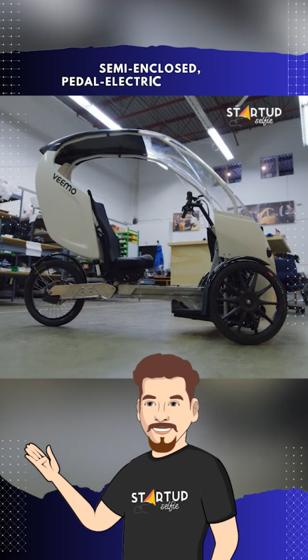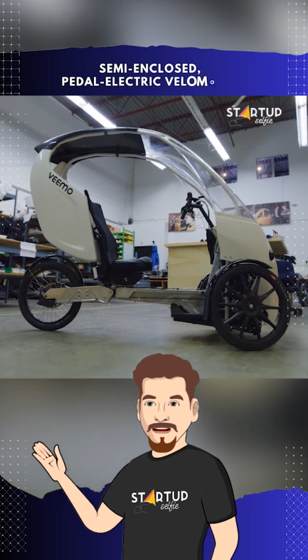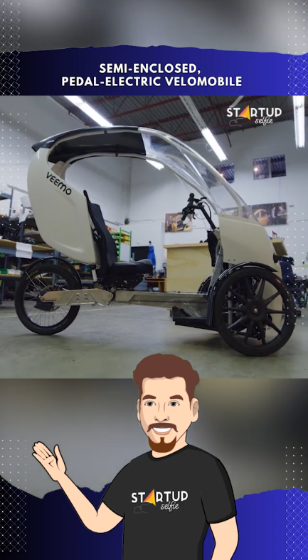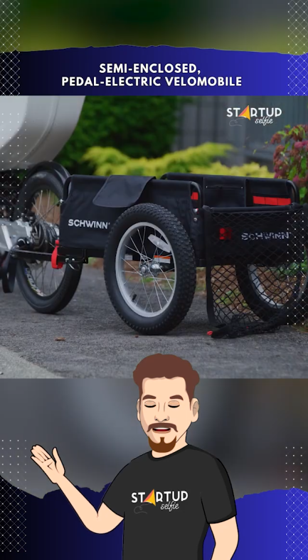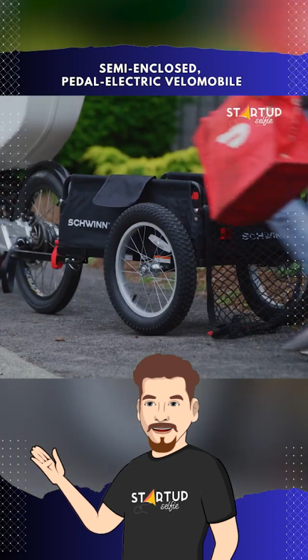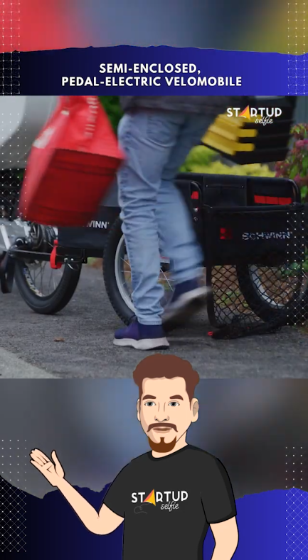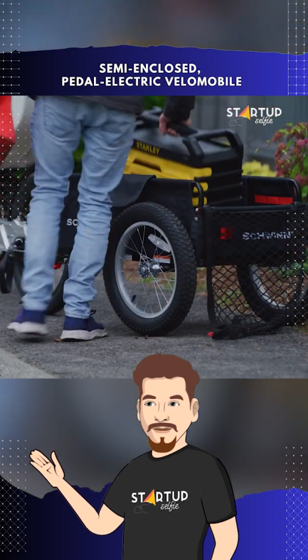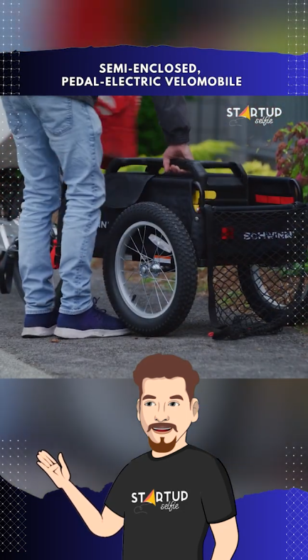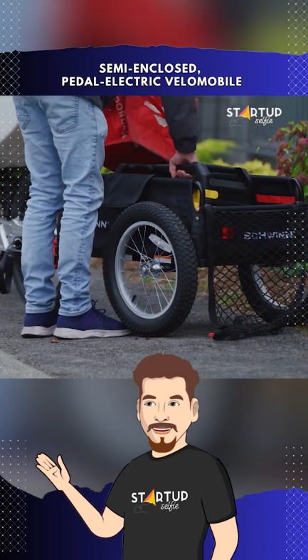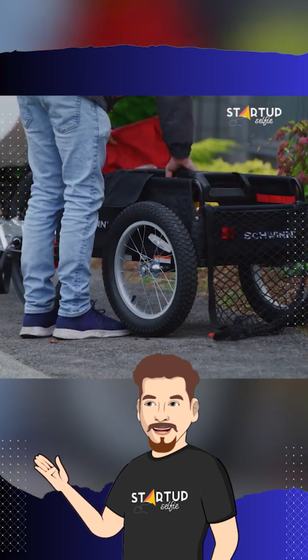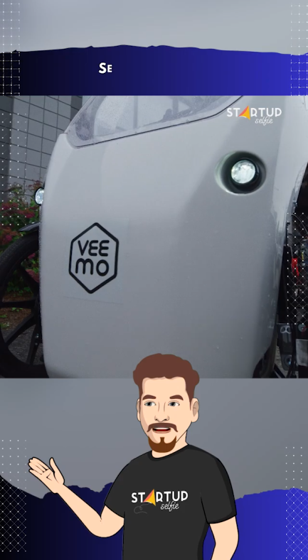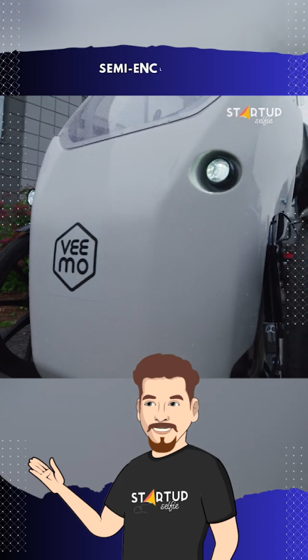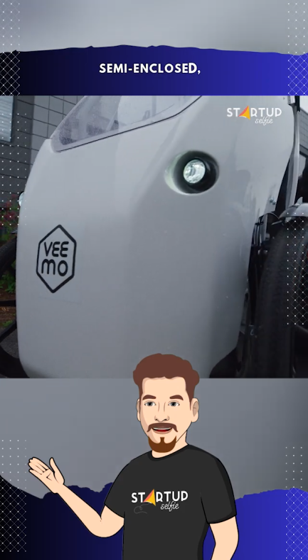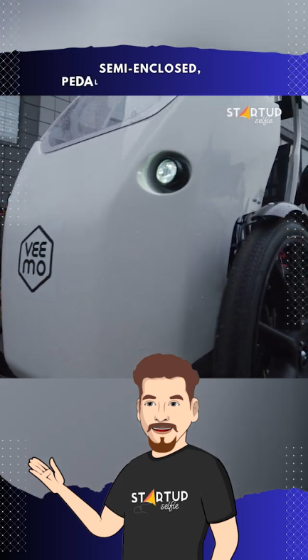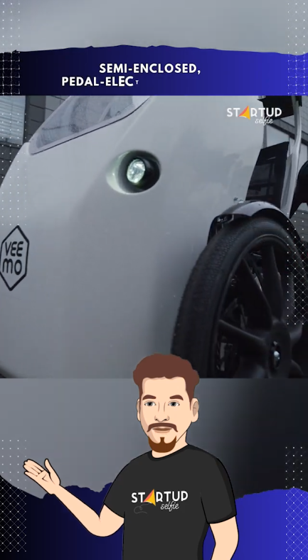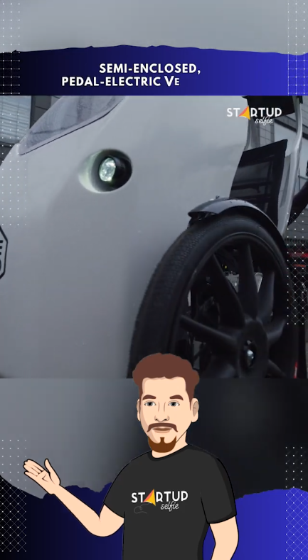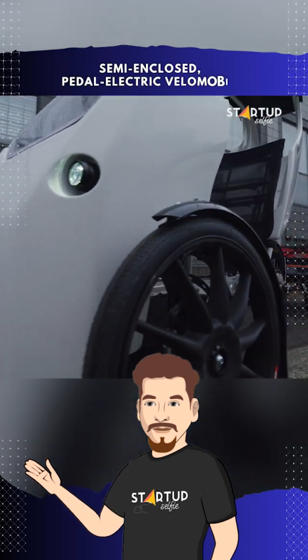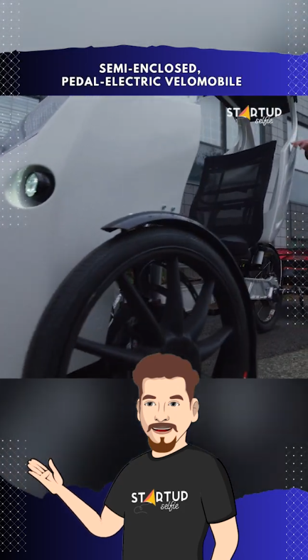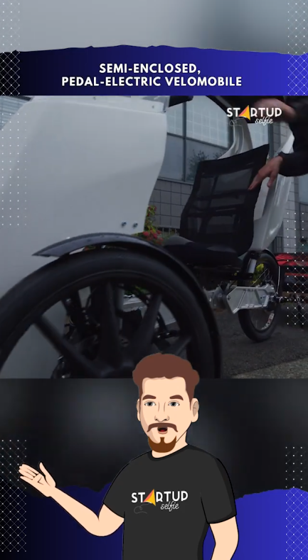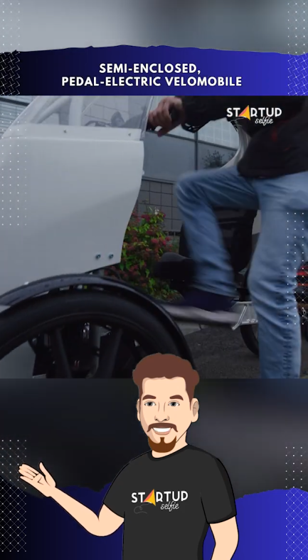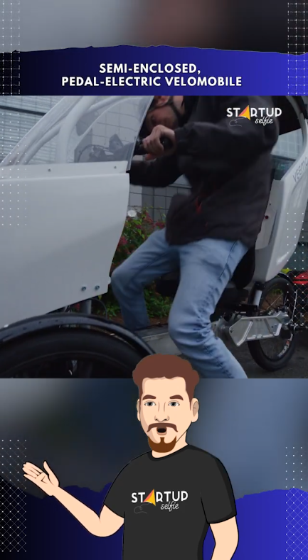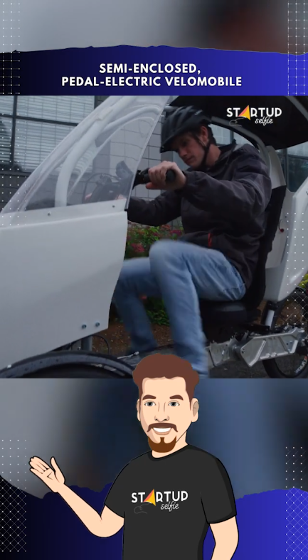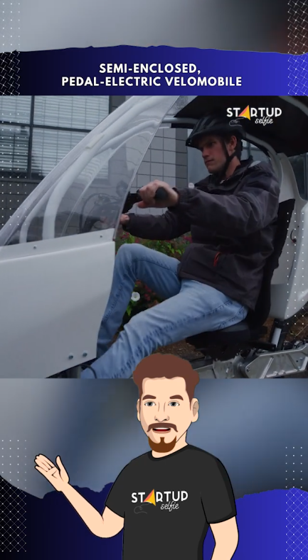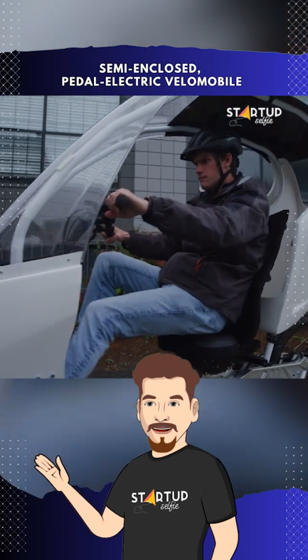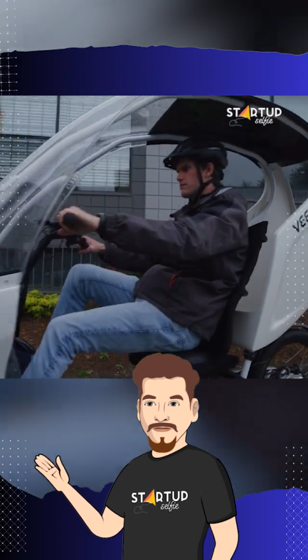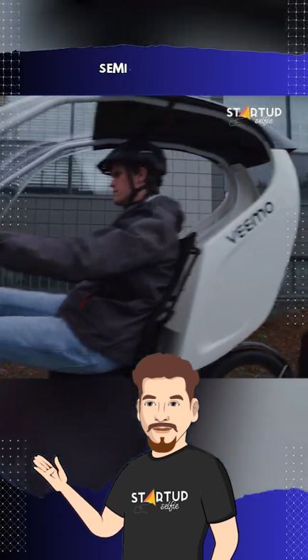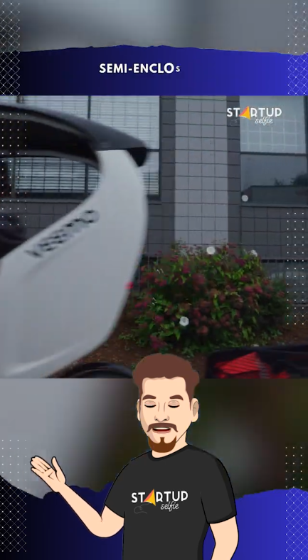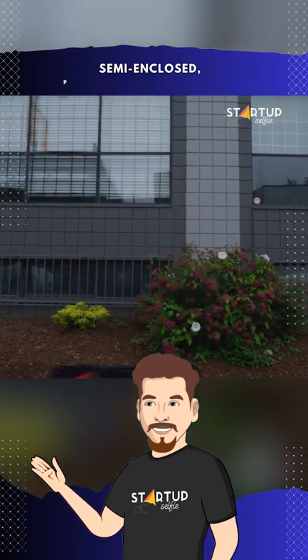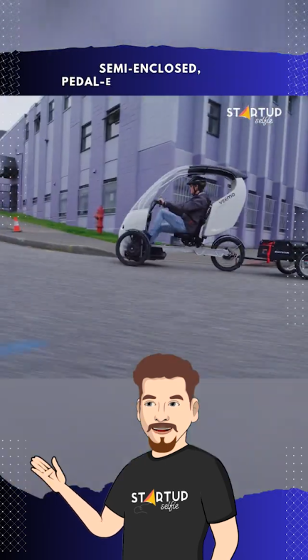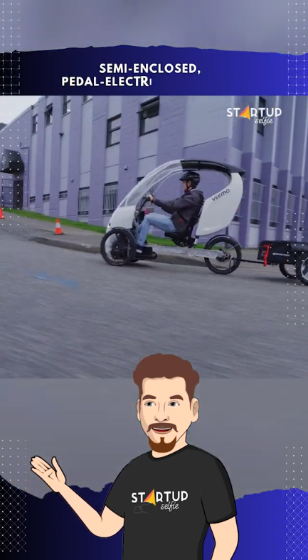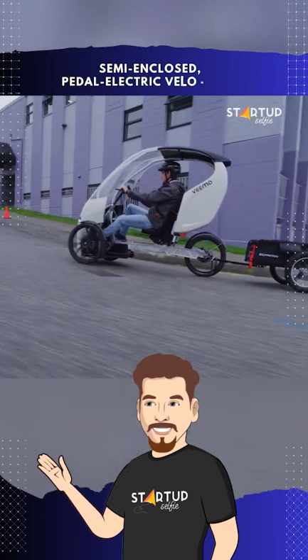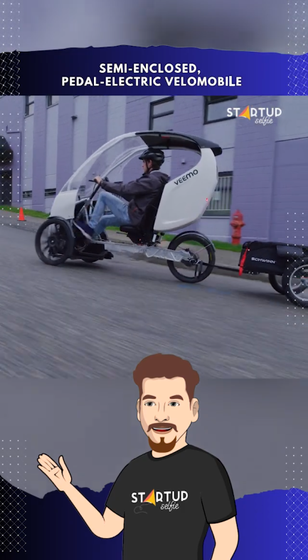Vimo SE features a familiar and intuitive cockpit, promising the agility of a bicycle paired with the stability of three wheels. With 60 liters of onboard cargo storage and compatibility with most bike lanes, it offers flexibility for various urban commuting needs.